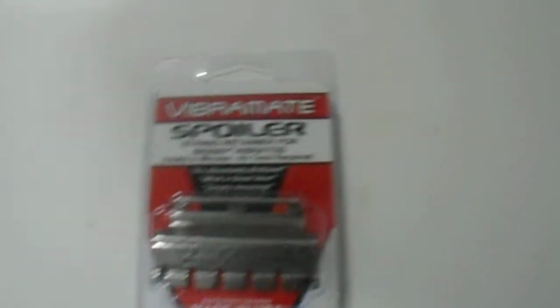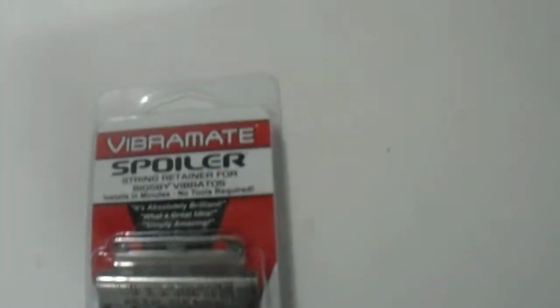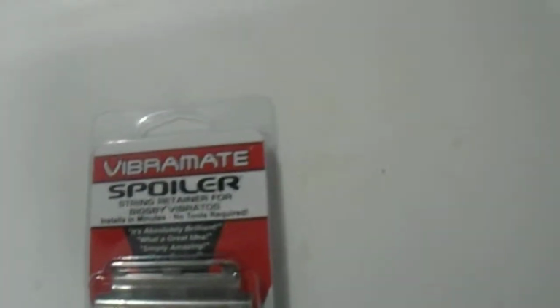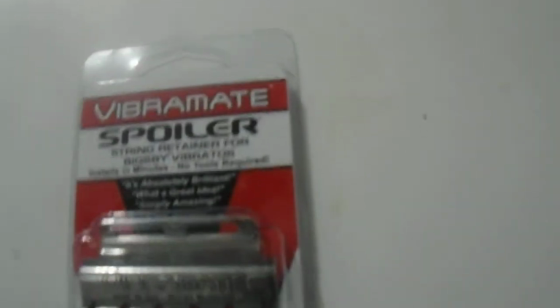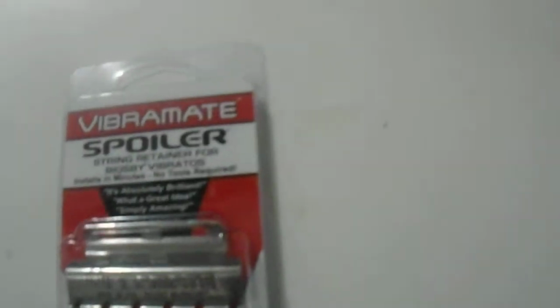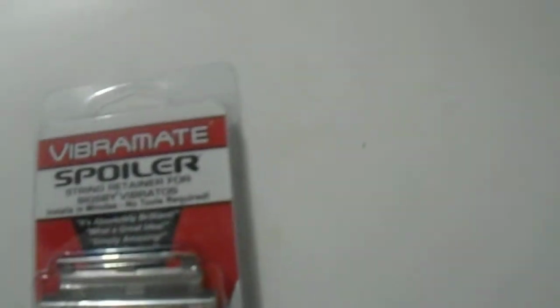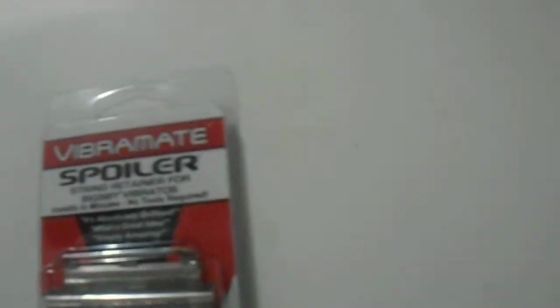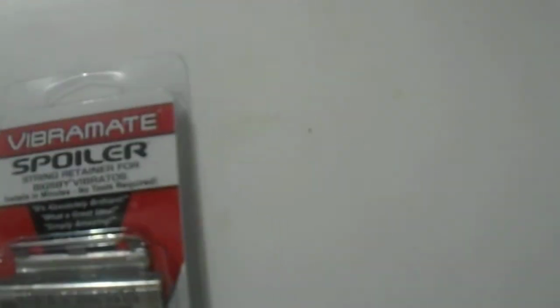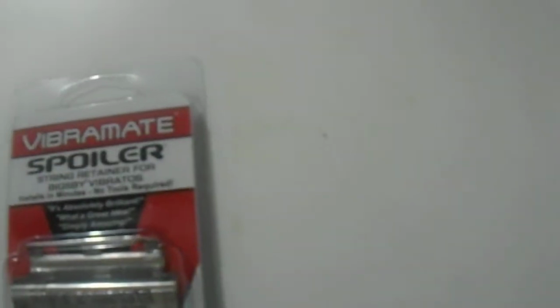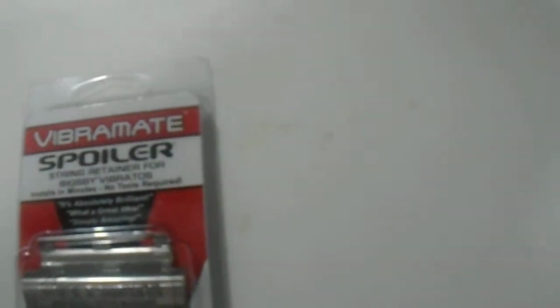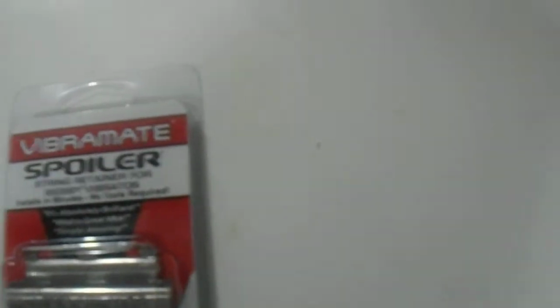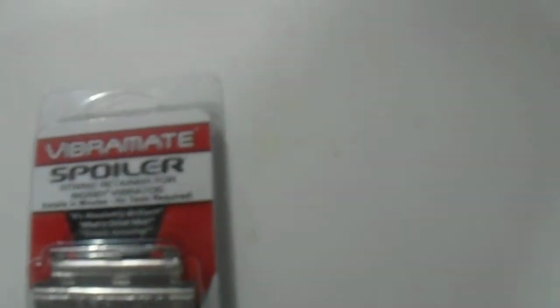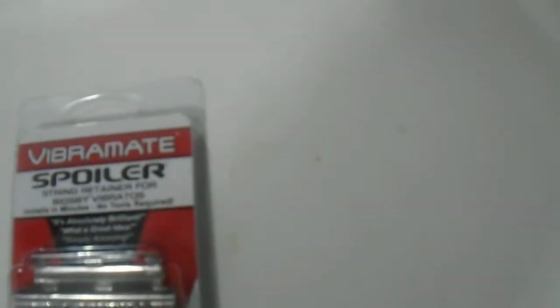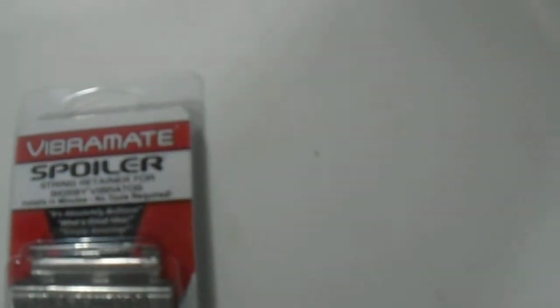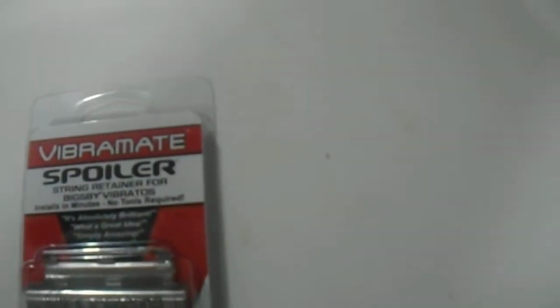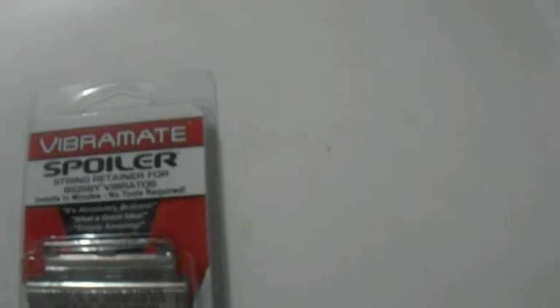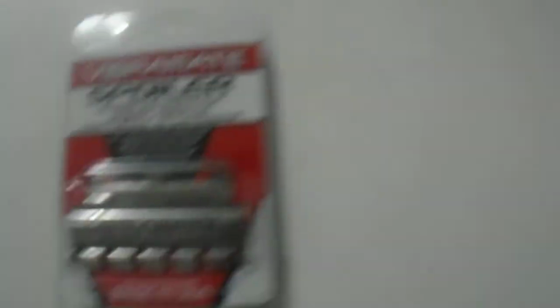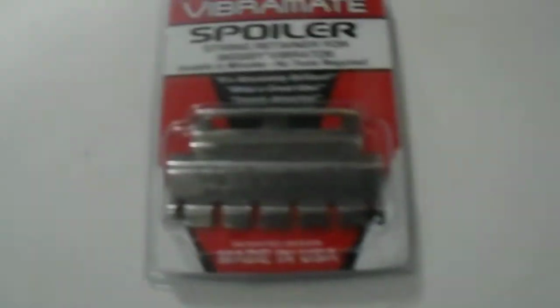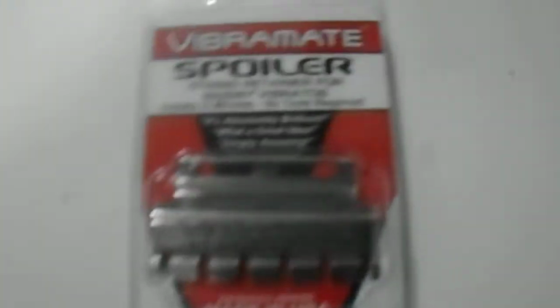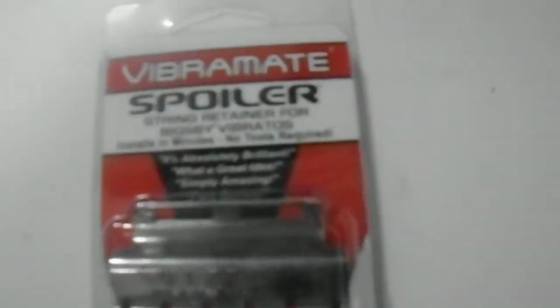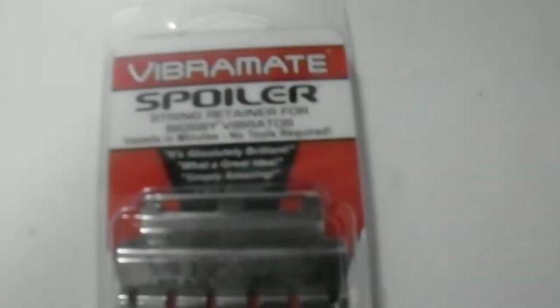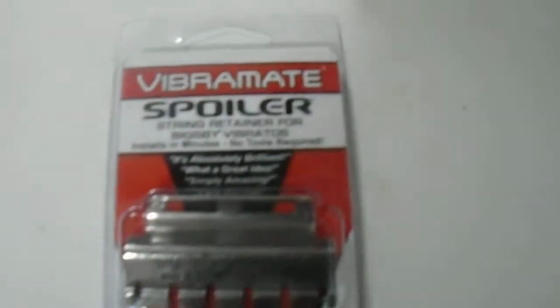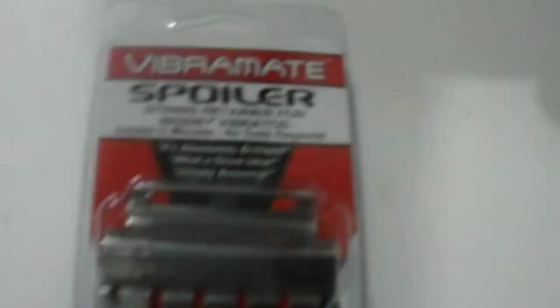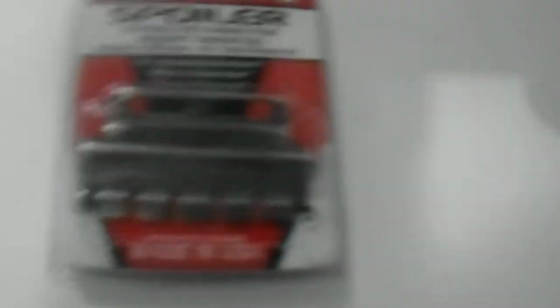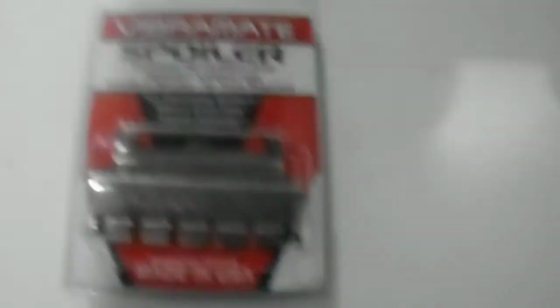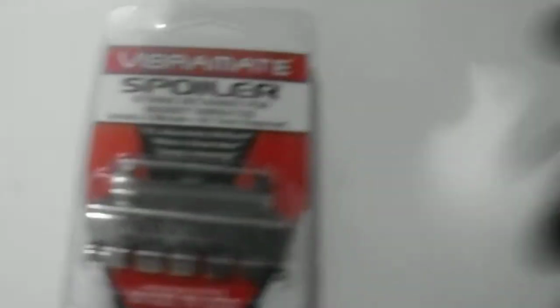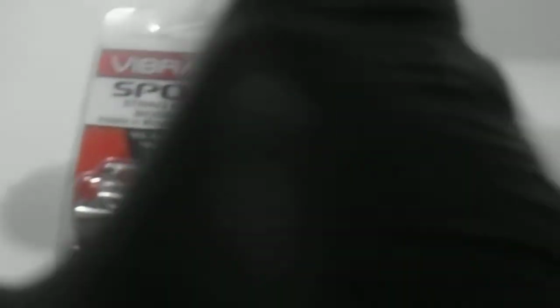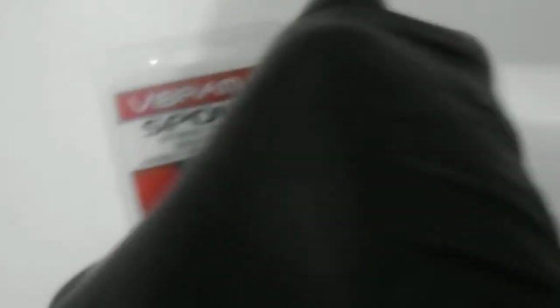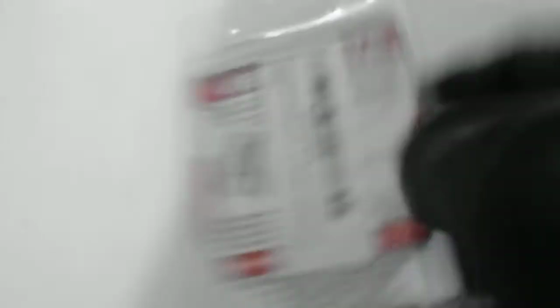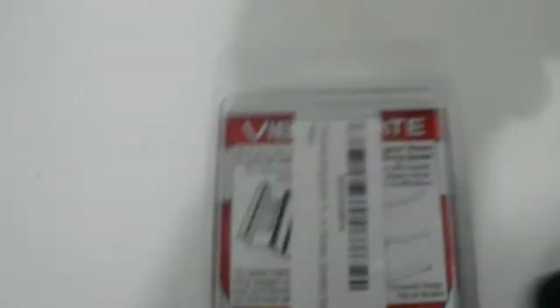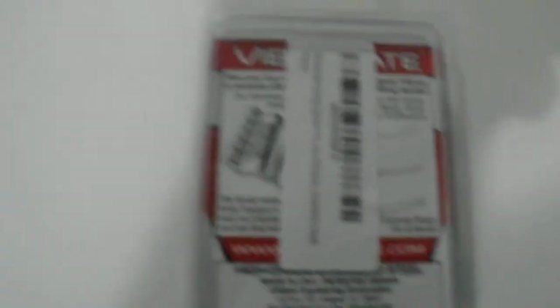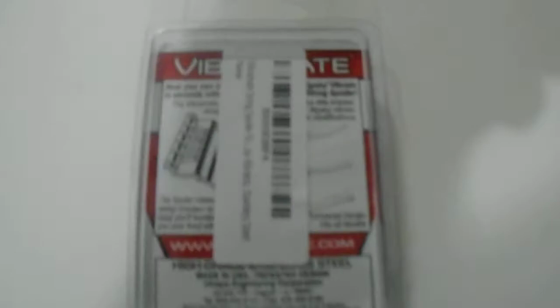Hi guys, we have here the Vibramate Spoiler String Retainer from Big Z Vibratos. I just want to give you guys a quick look at the product made in the USA from the Vibramate brand — high quality, highly respected brand.